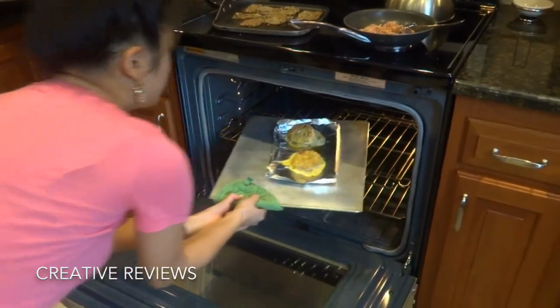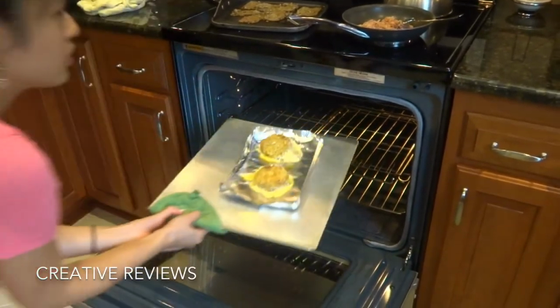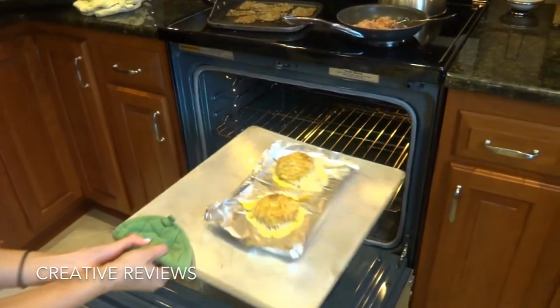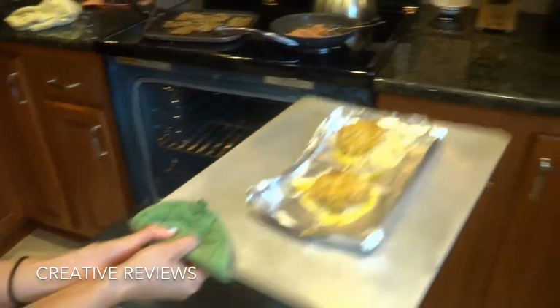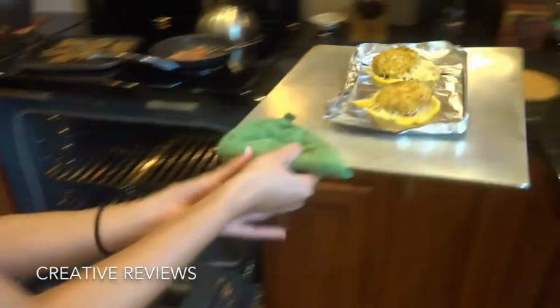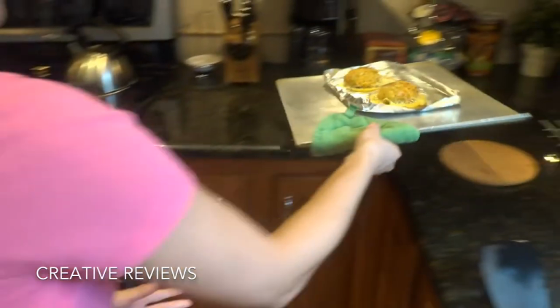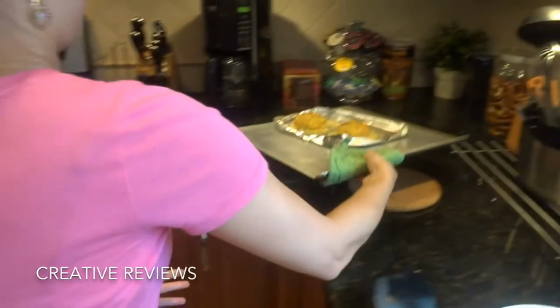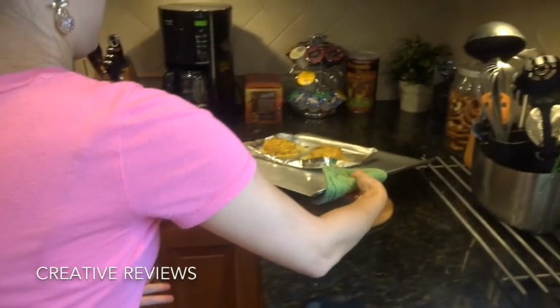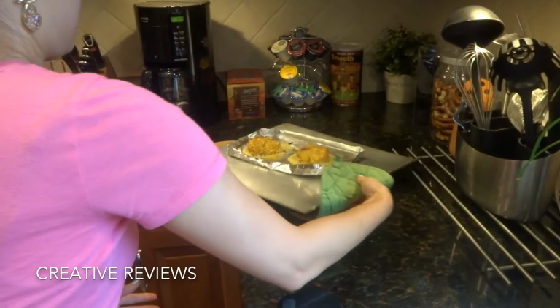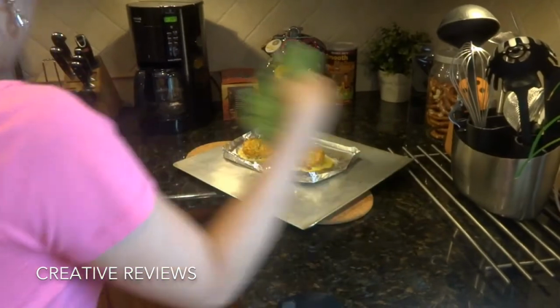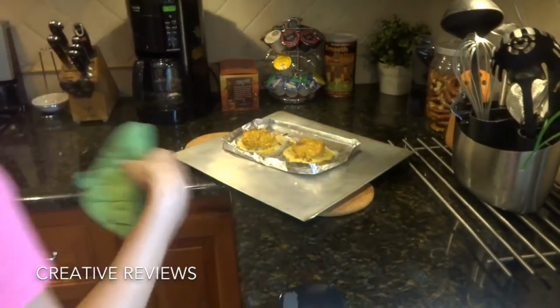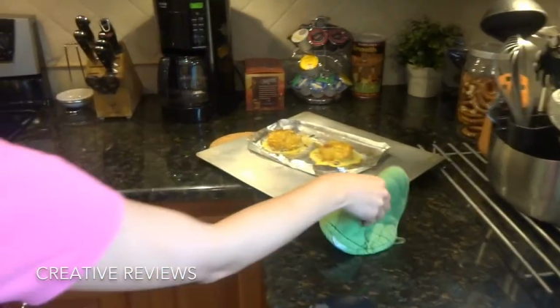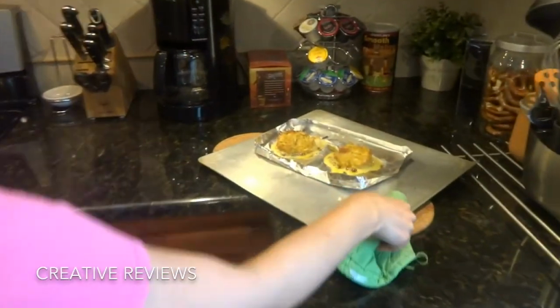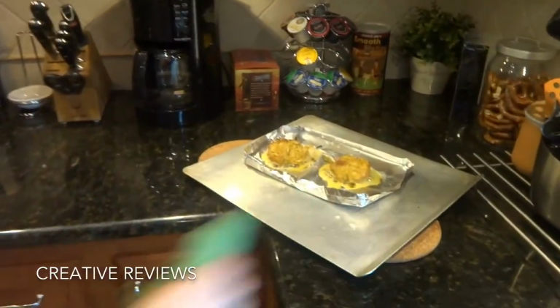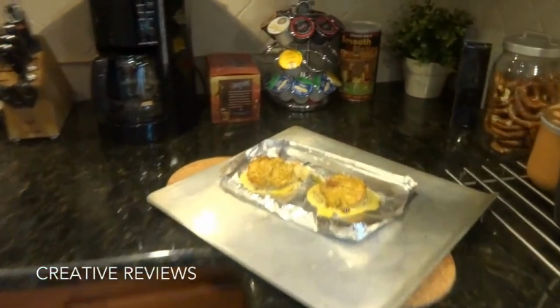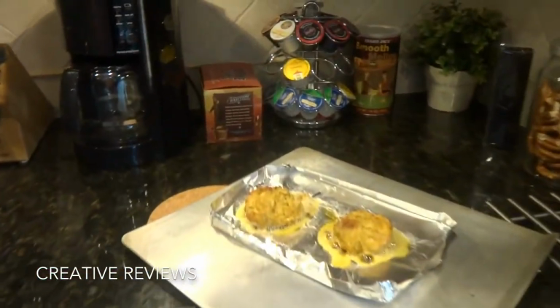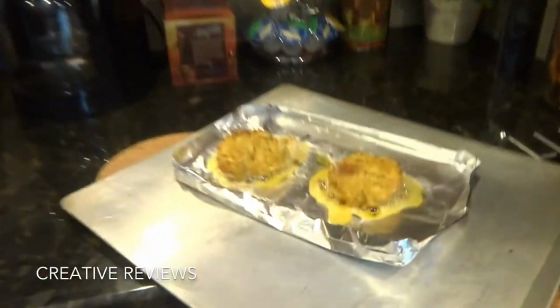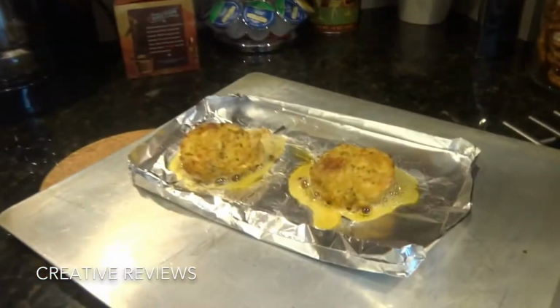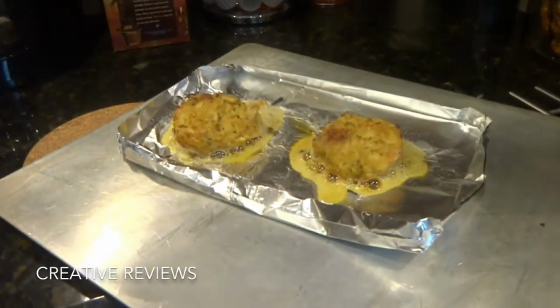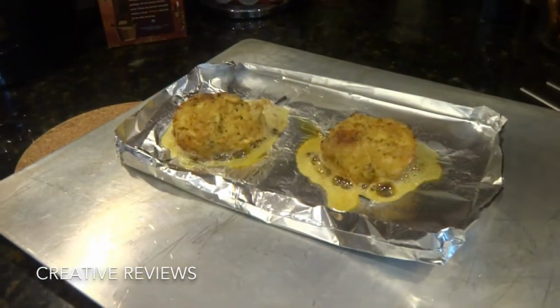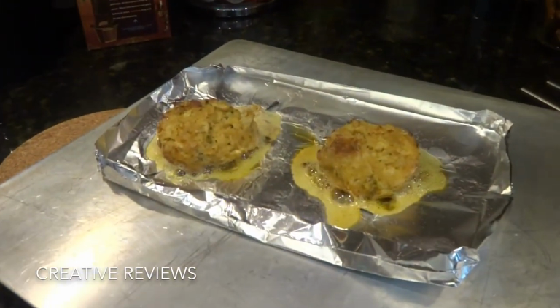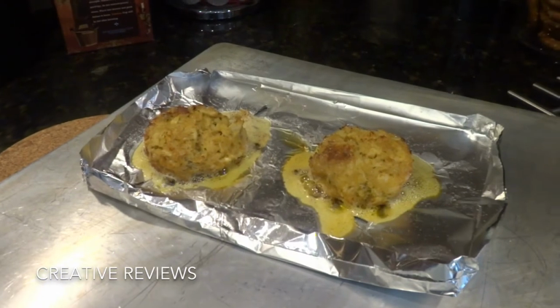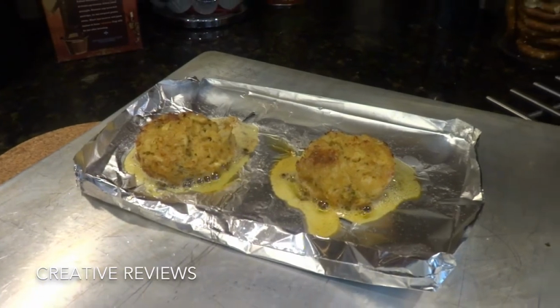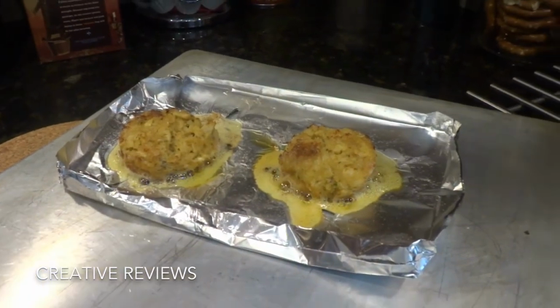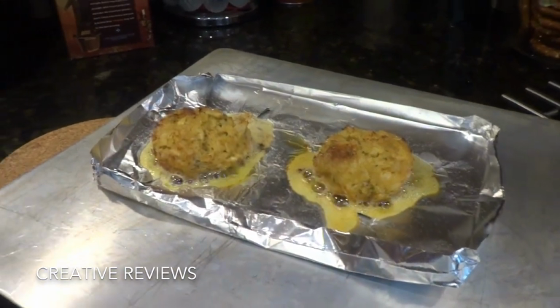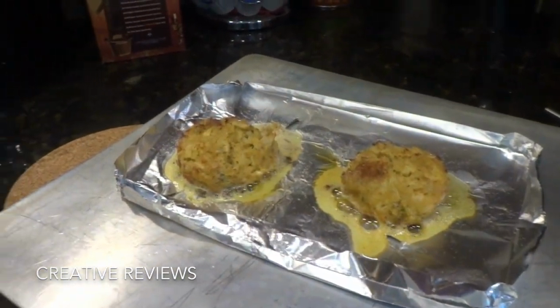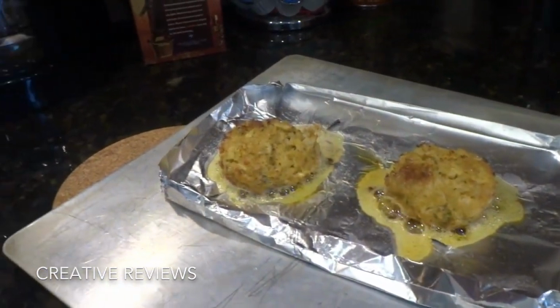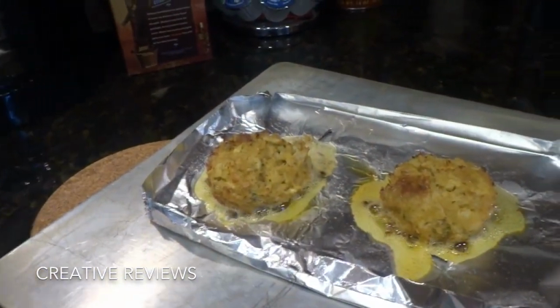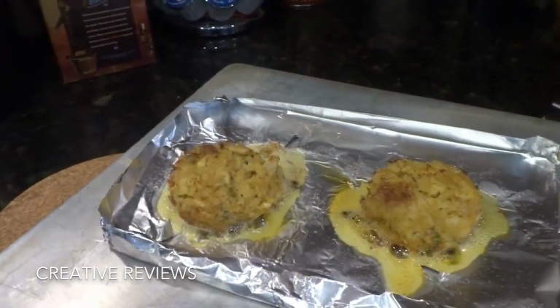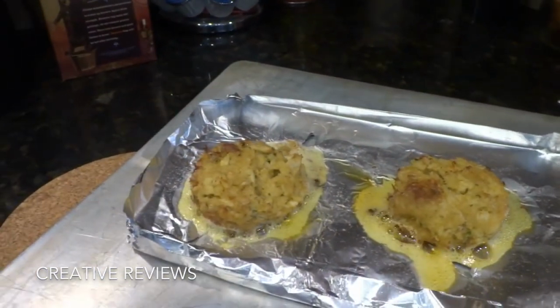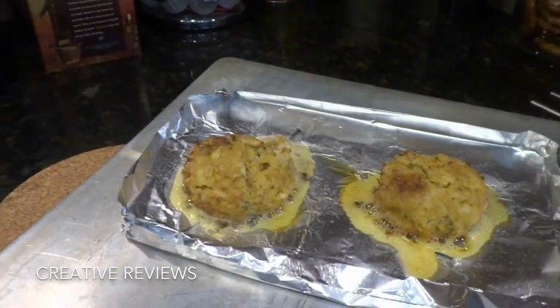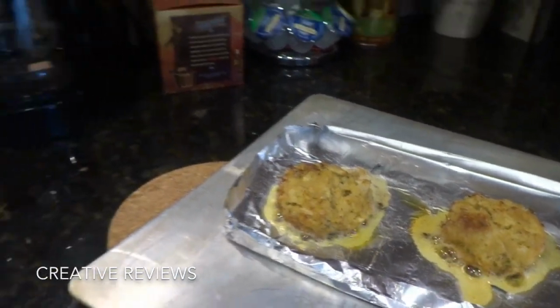Now we are going to take them out. They look really good, cooking in all their own juices. Now we are going to put them on a plate.